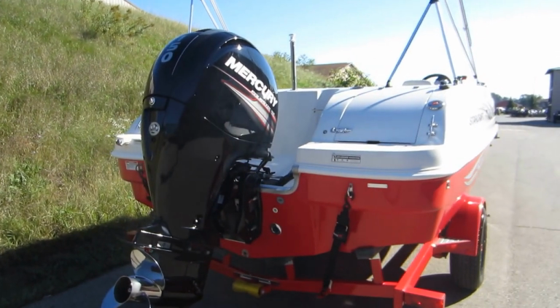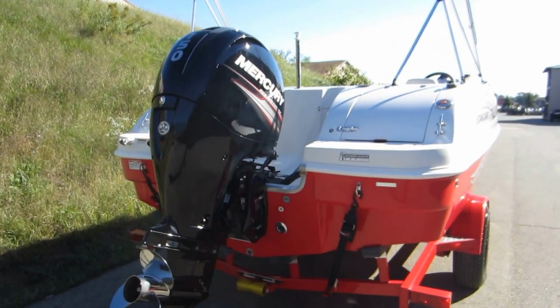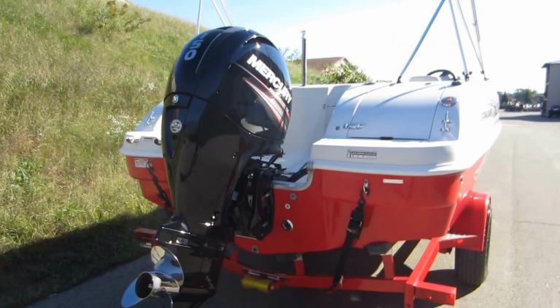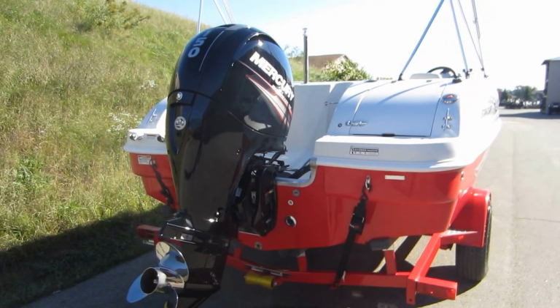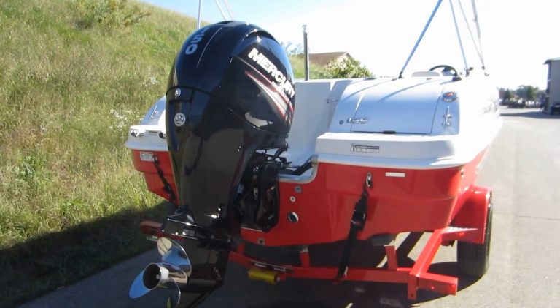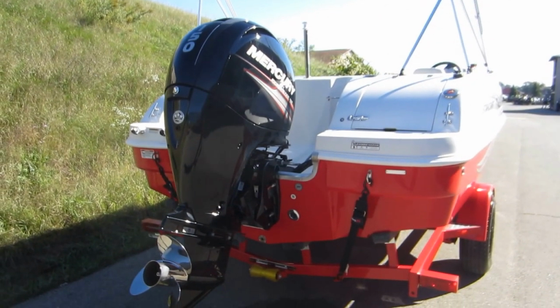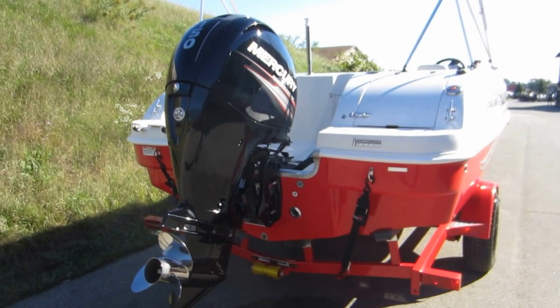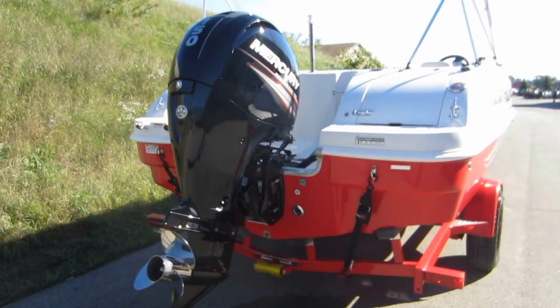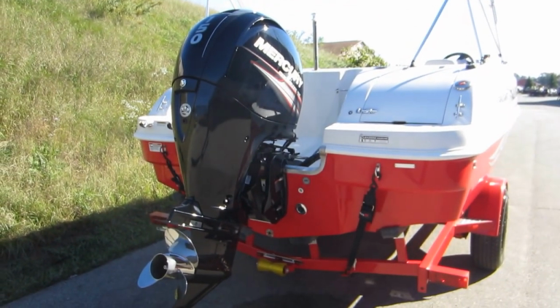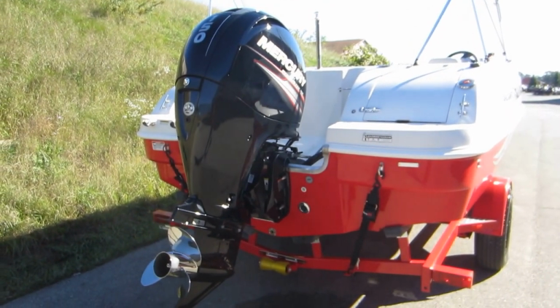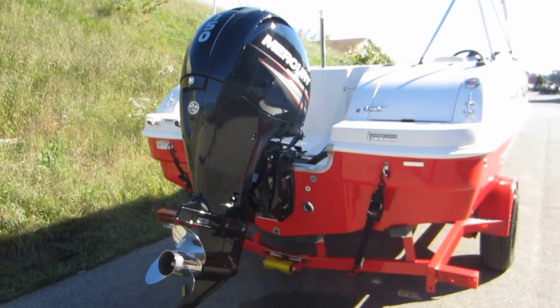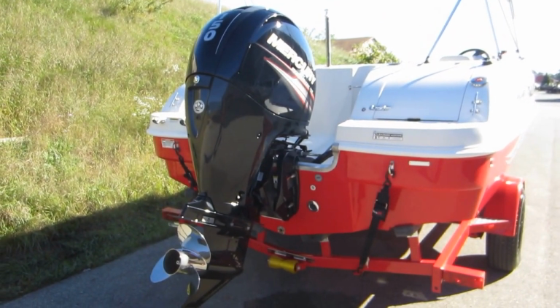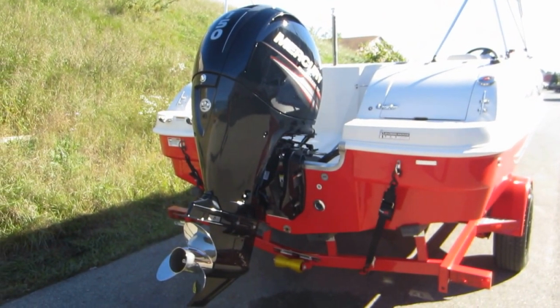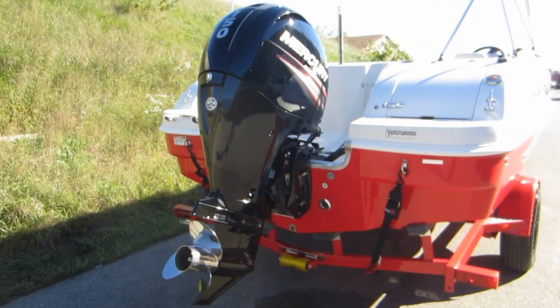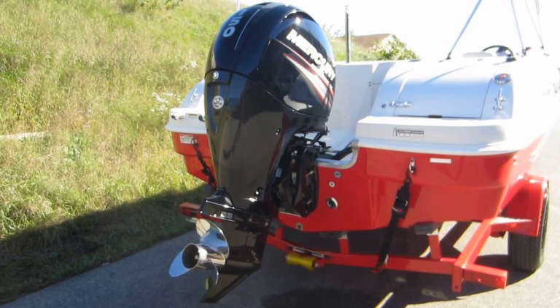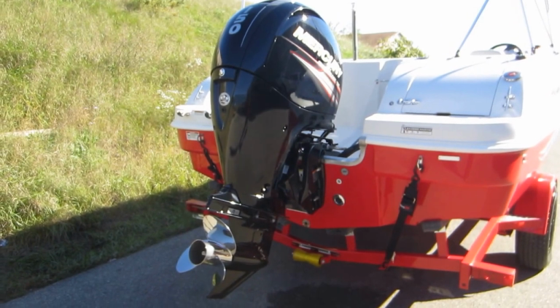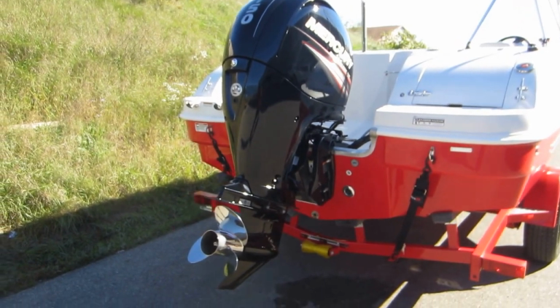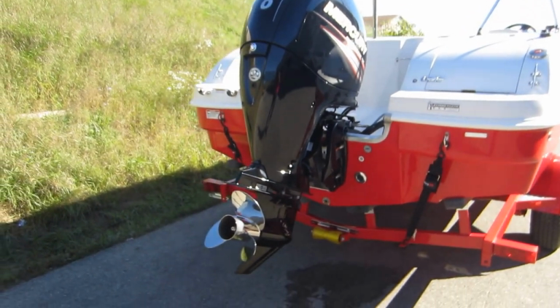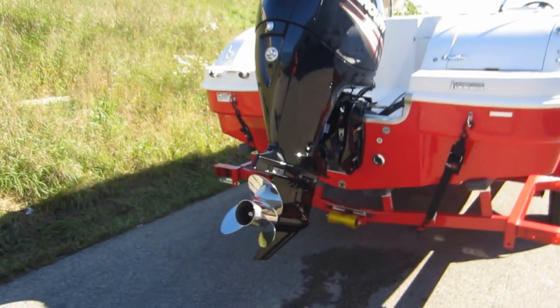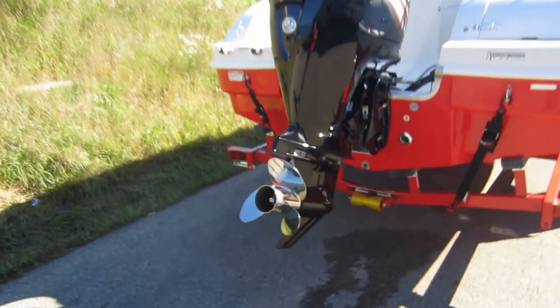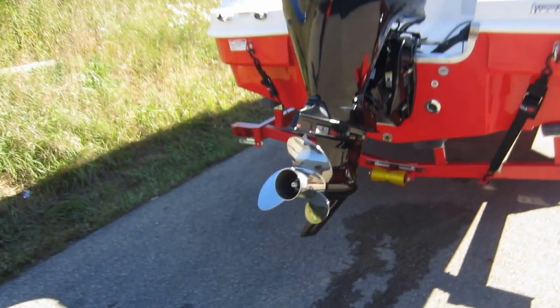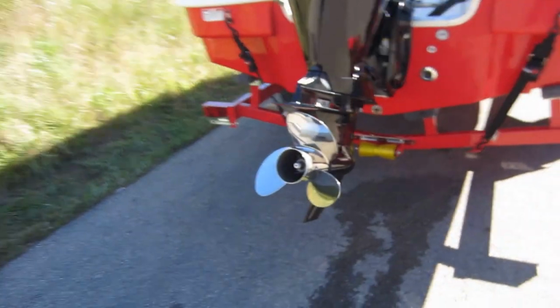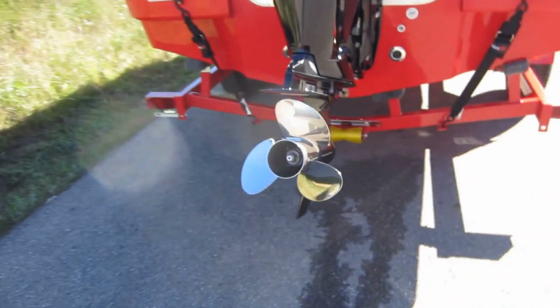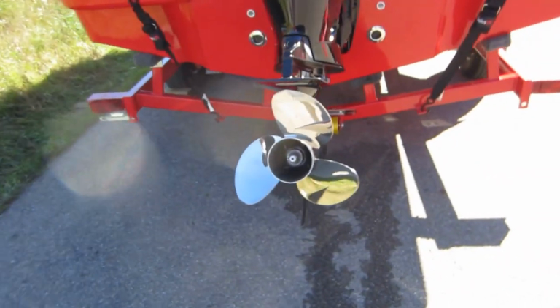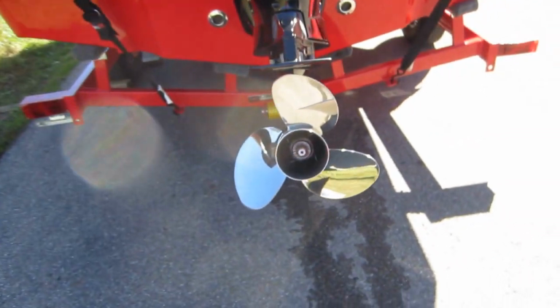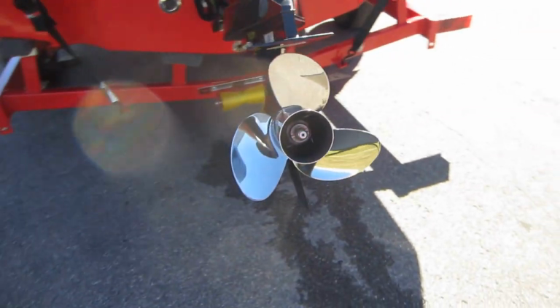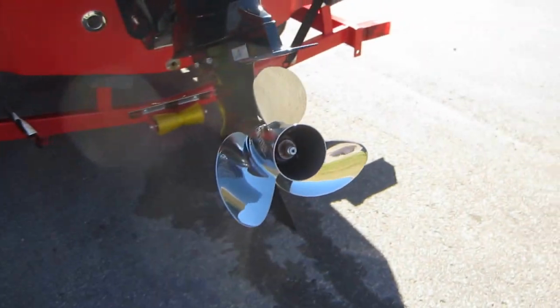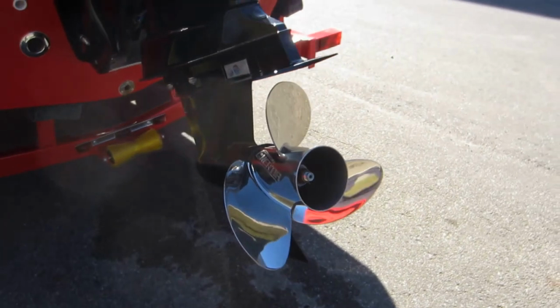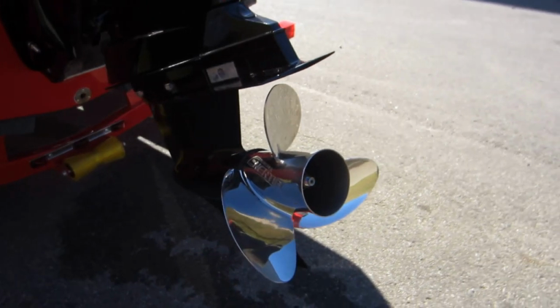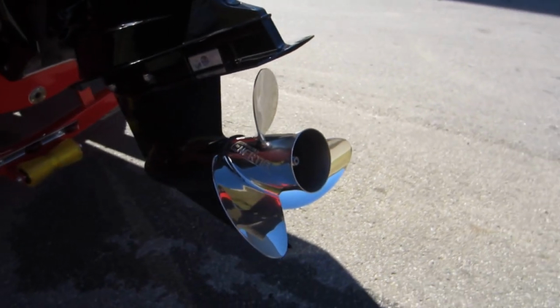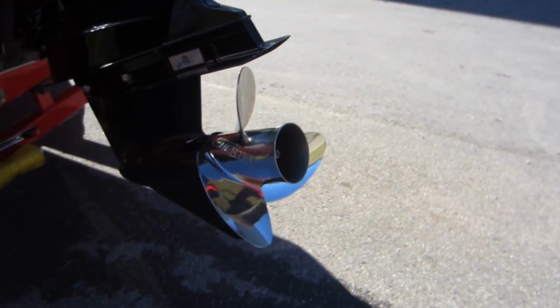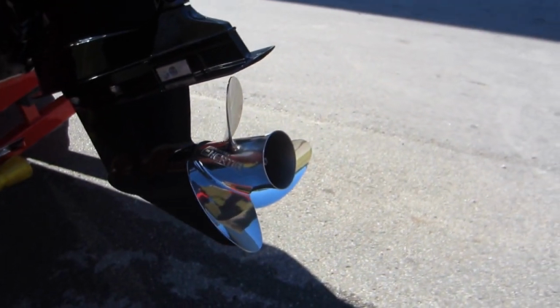It's powered by a 150 horsepower Mercury four-stroke EFI outboard engine. It has a Mercury inertia stainless prop.